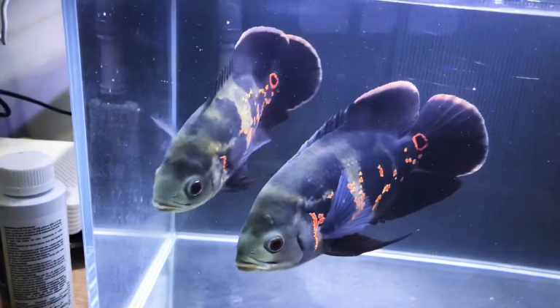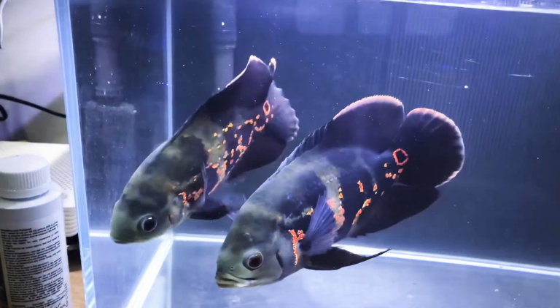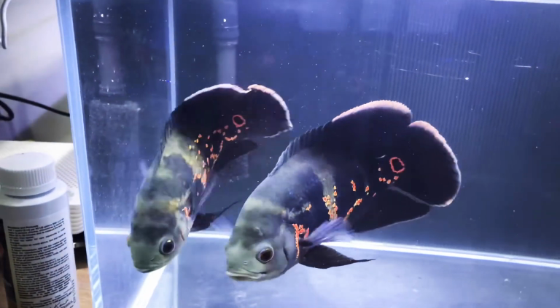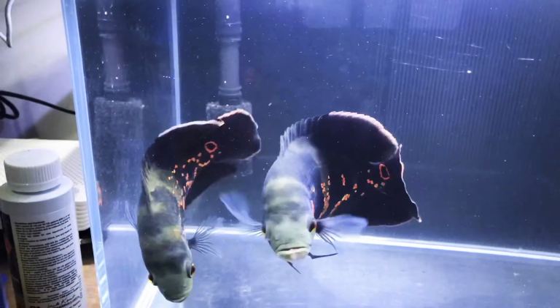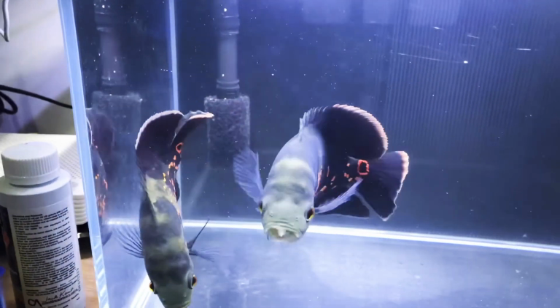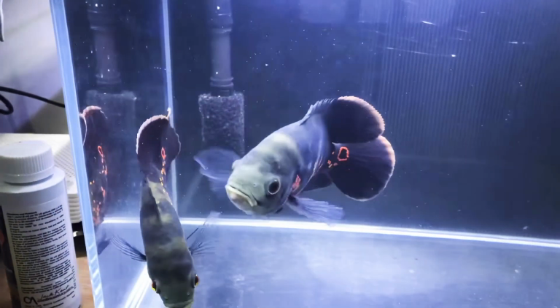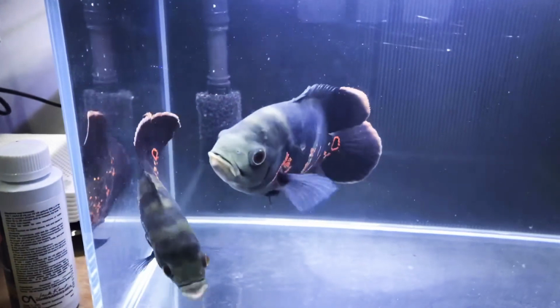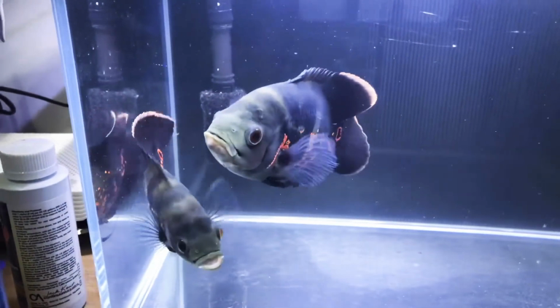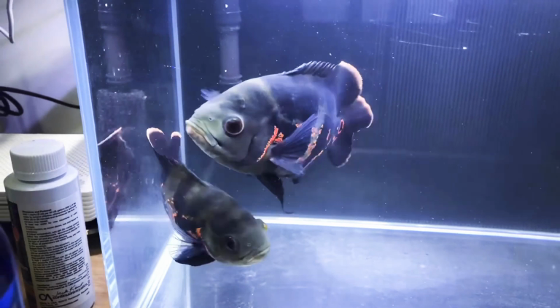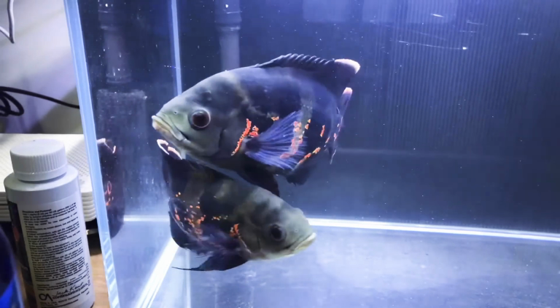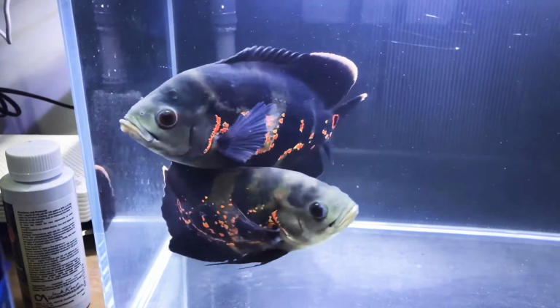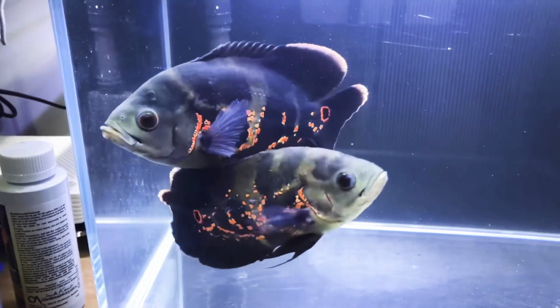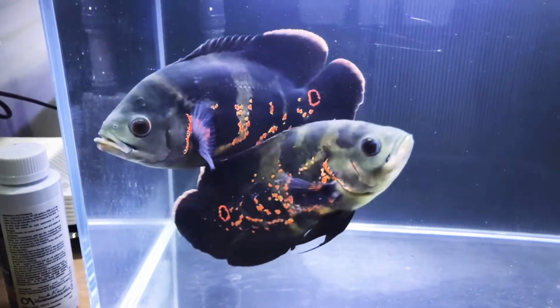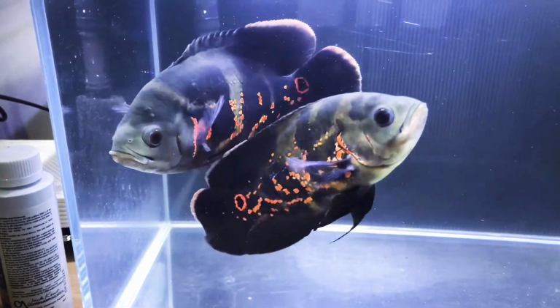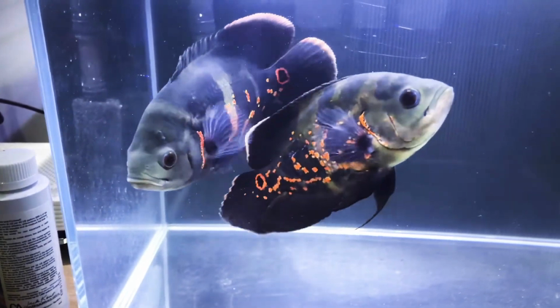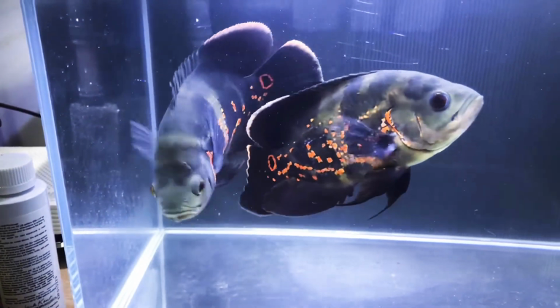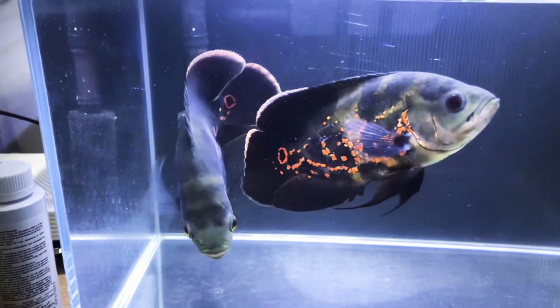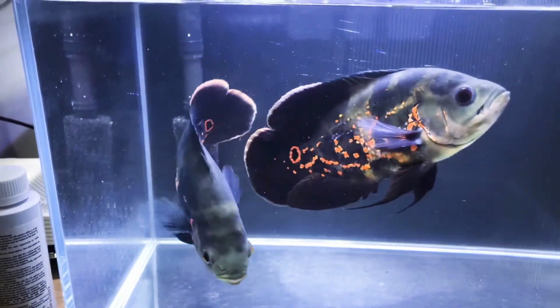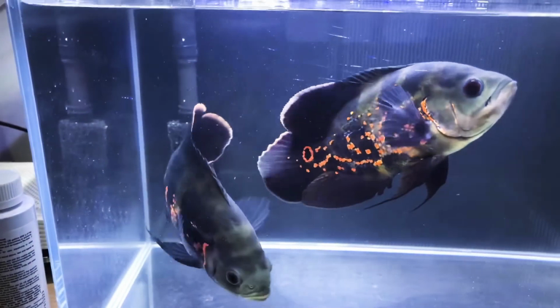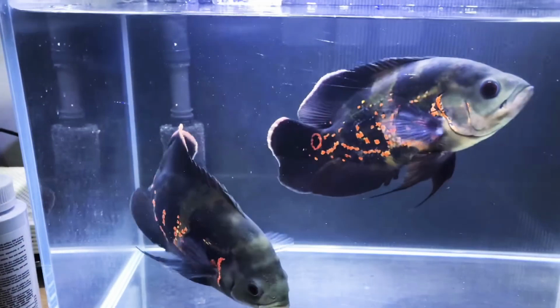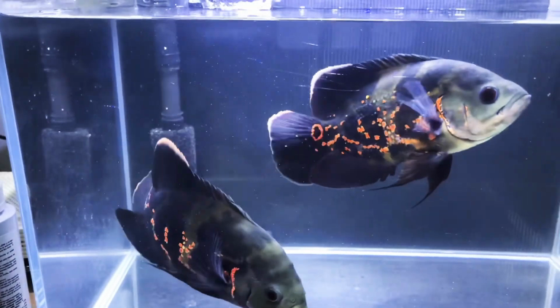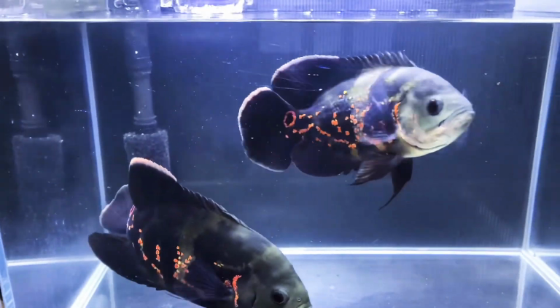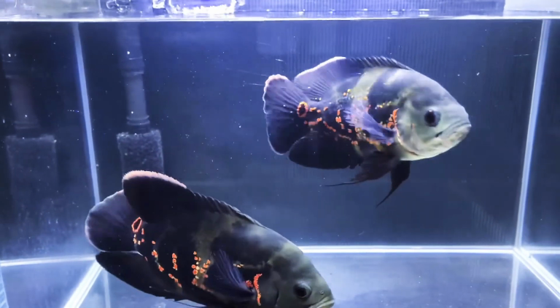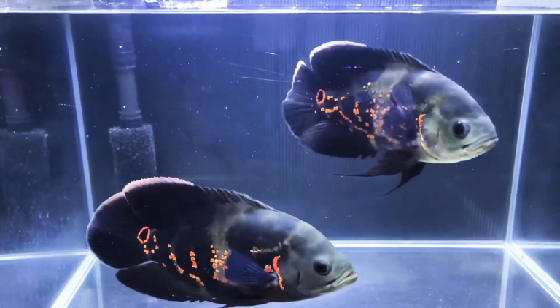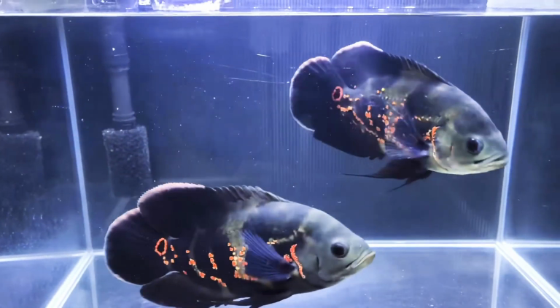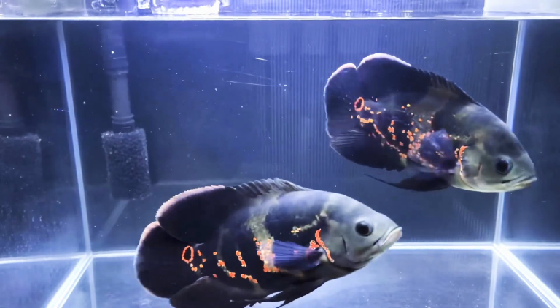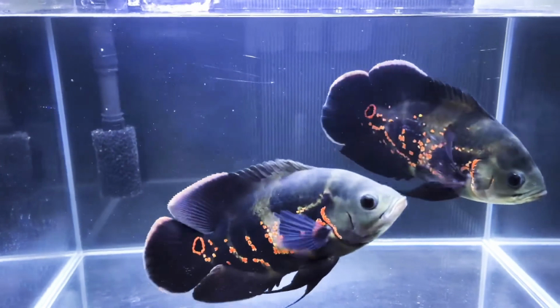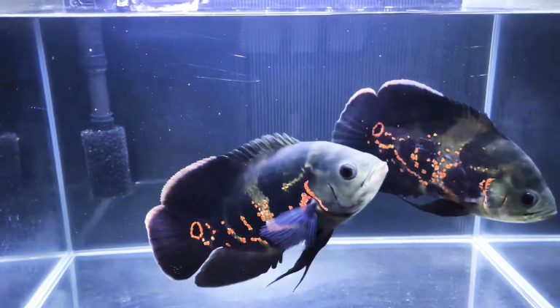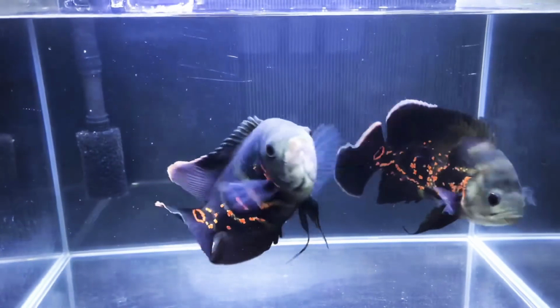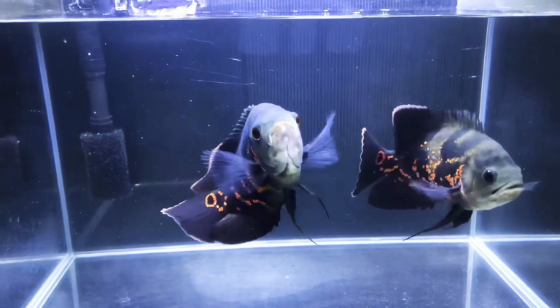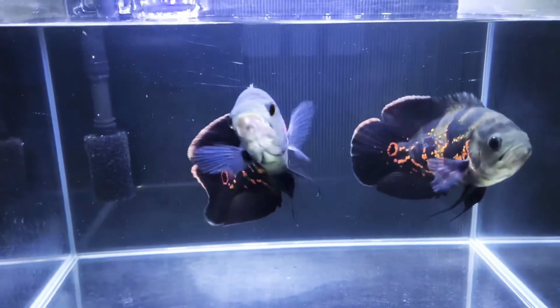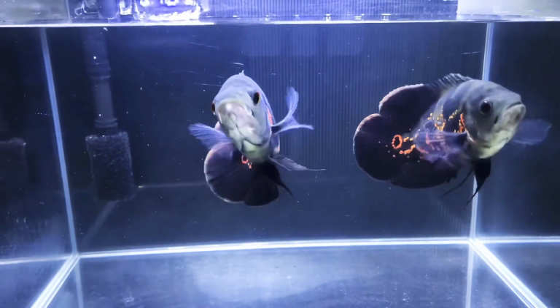And this is my fish now. Hopefully this will help you in curing your fish. Thanks for watching. Have a good day.